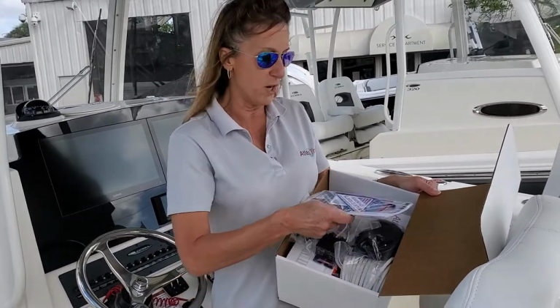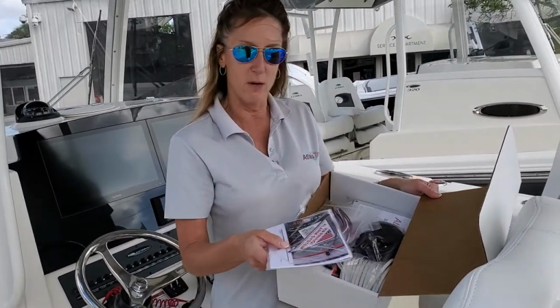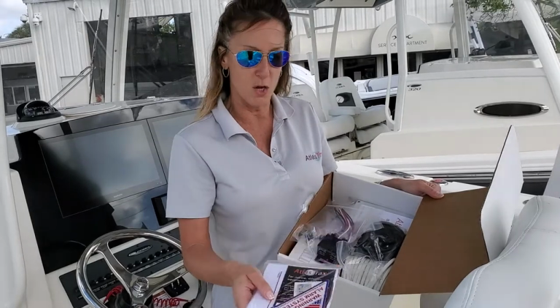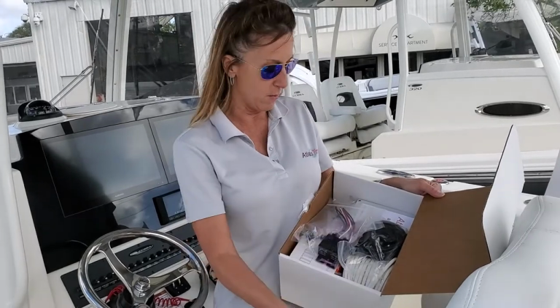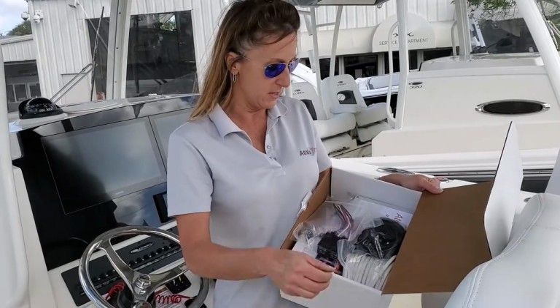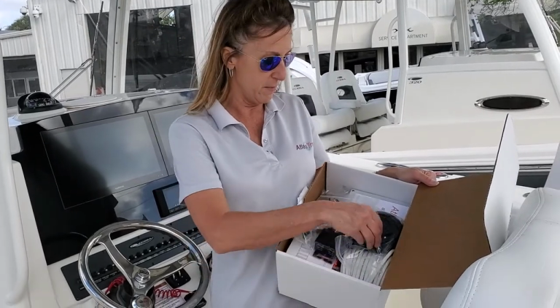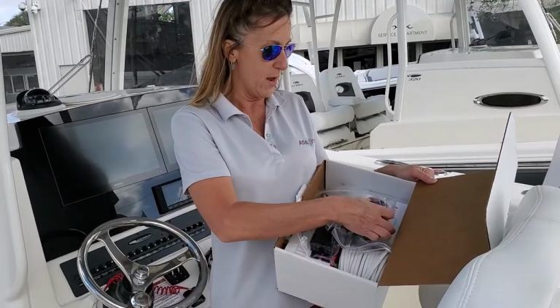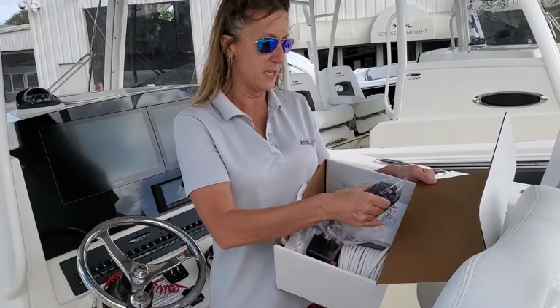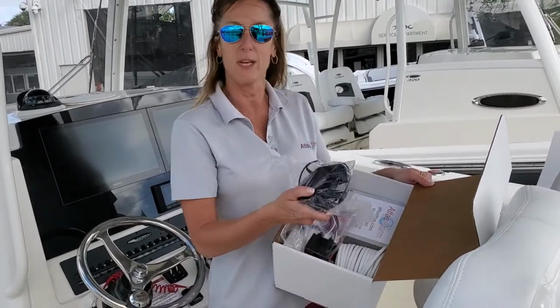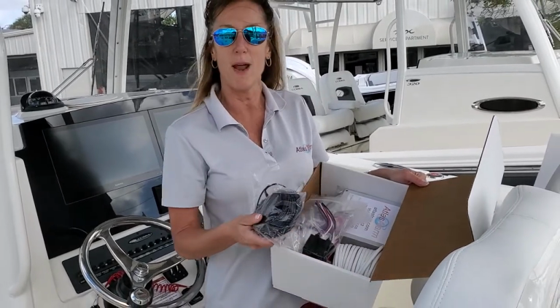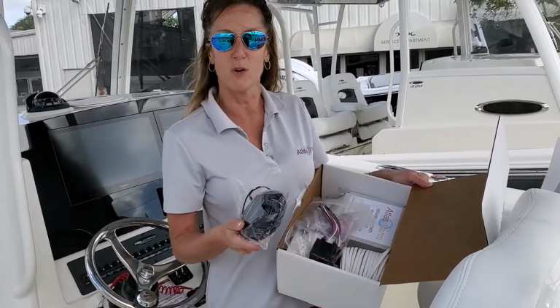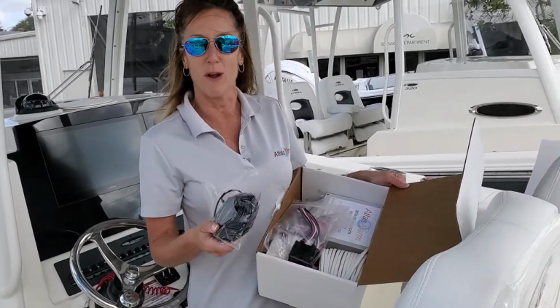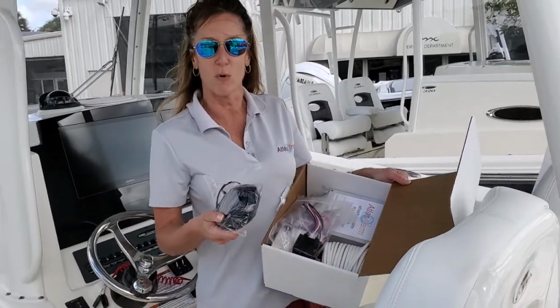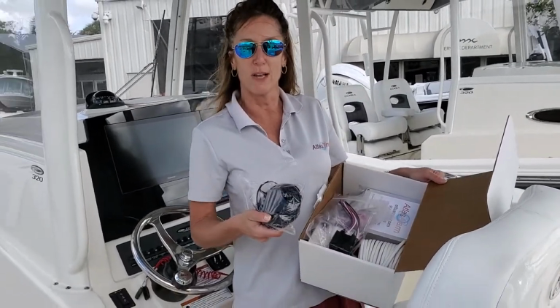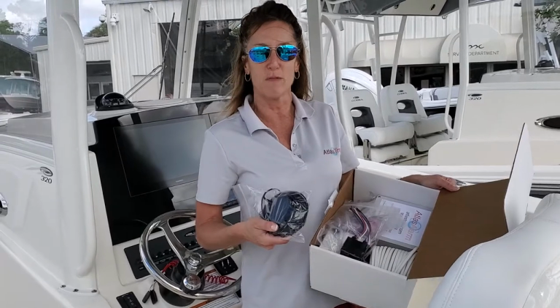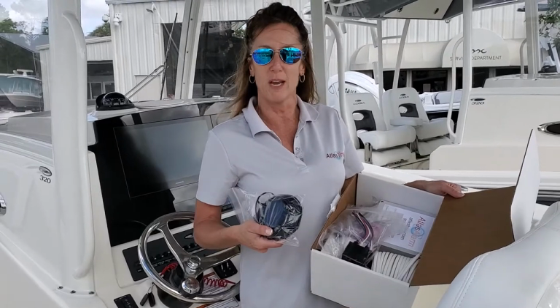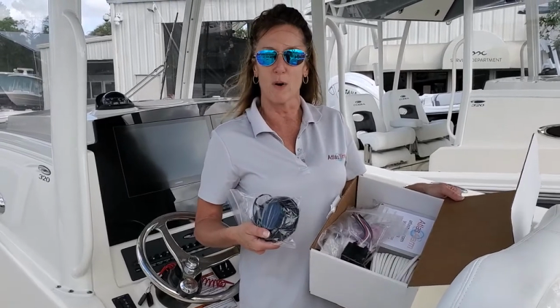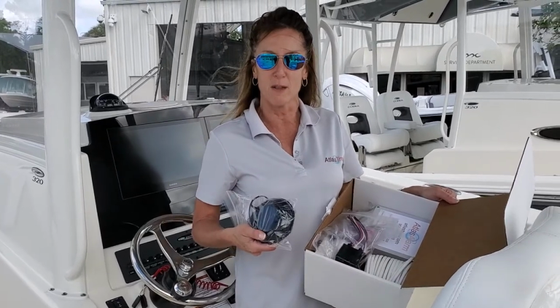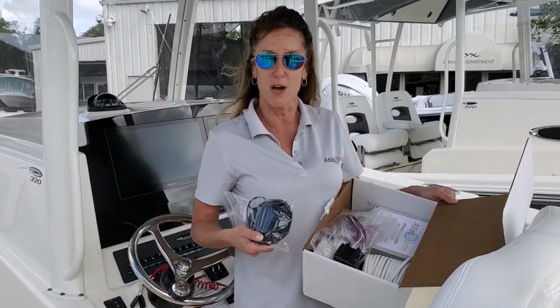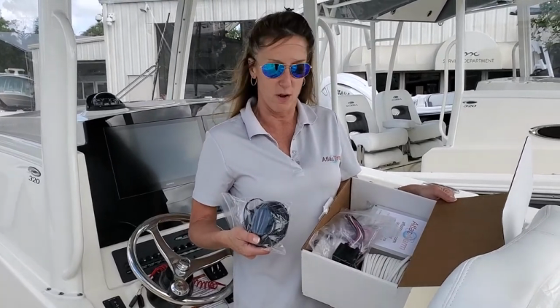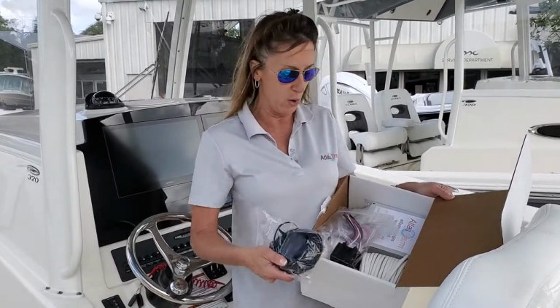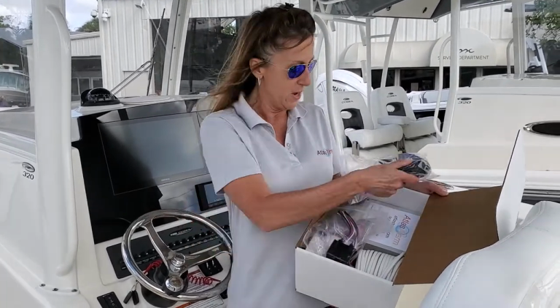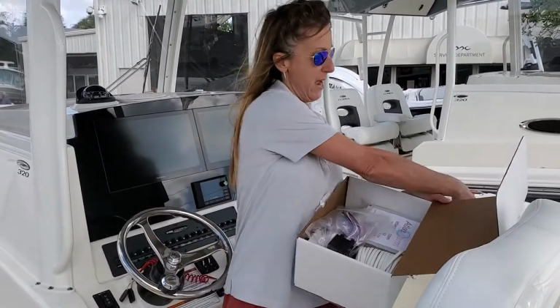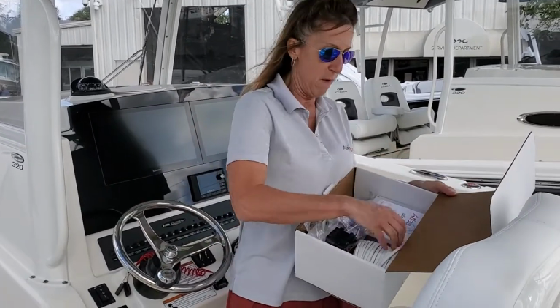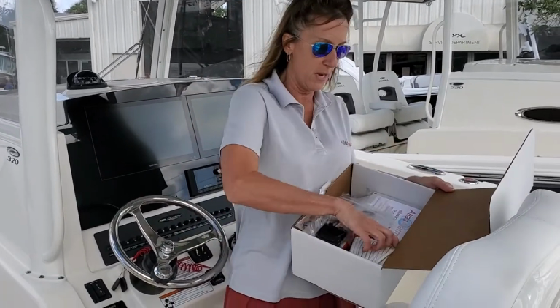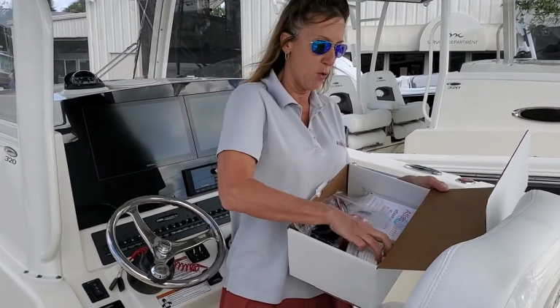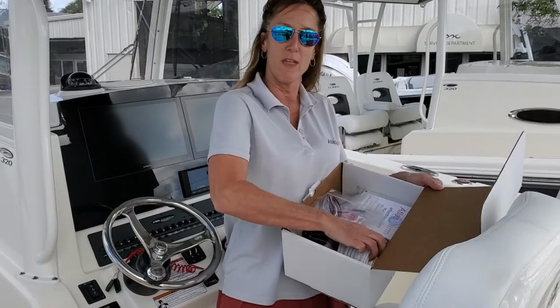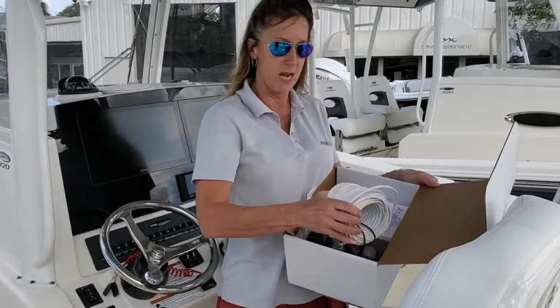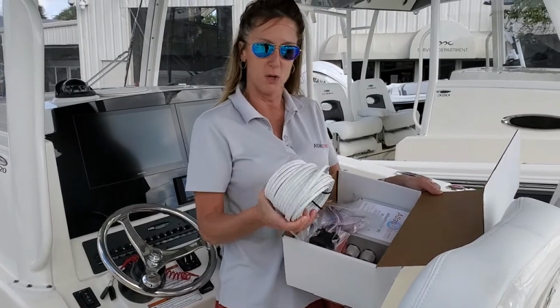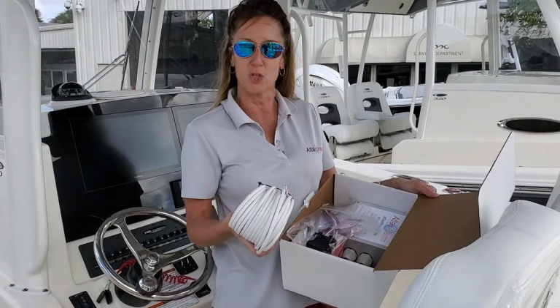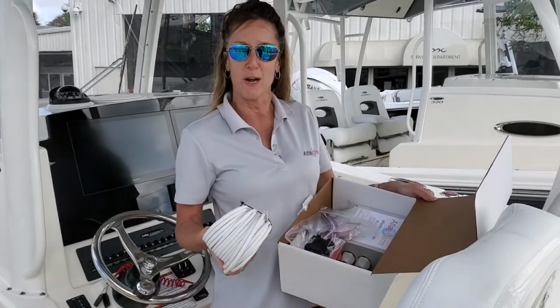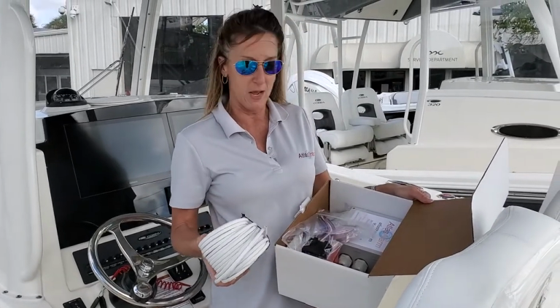Instruction manuals also come with the system. We have a 60-foot cable wrap that you can wrap around your lower units, your fishing gear, or even tether to a dock or another boat. We have all the electrical wire that you need so you don't have to shop for any supplies.